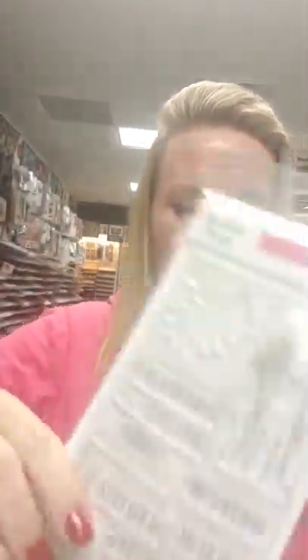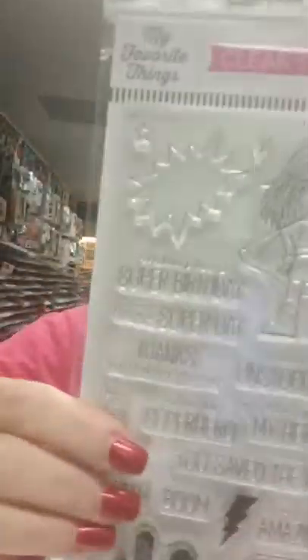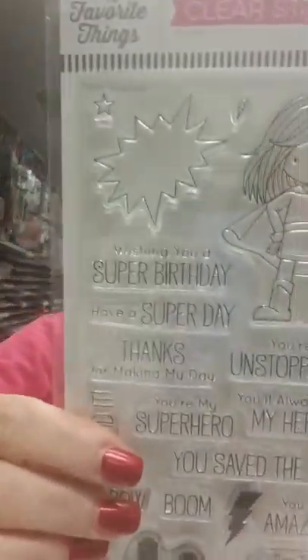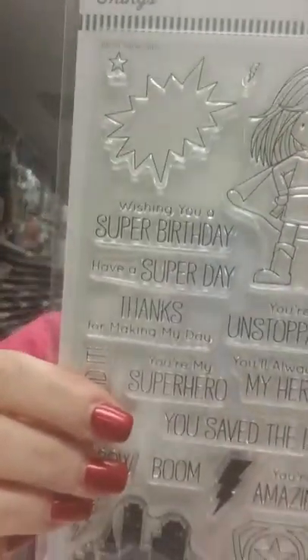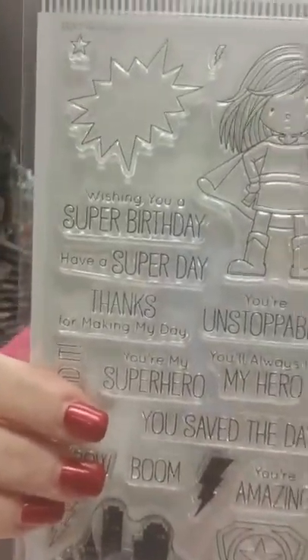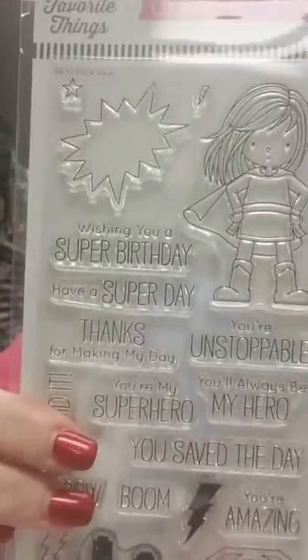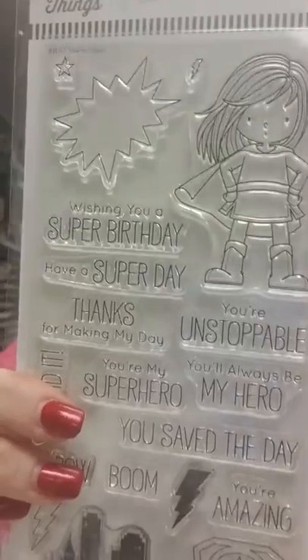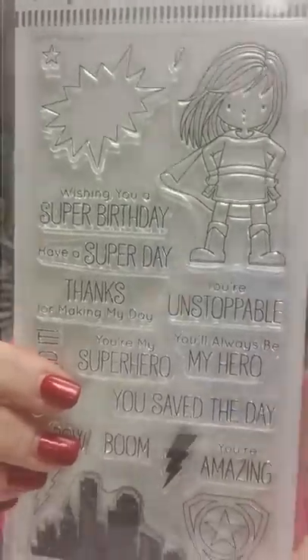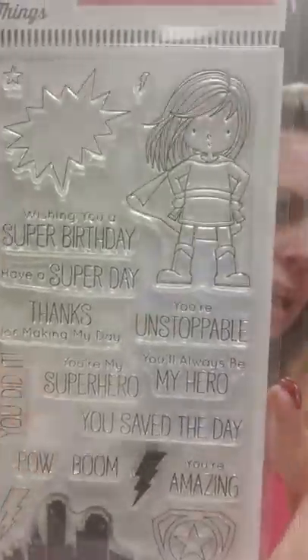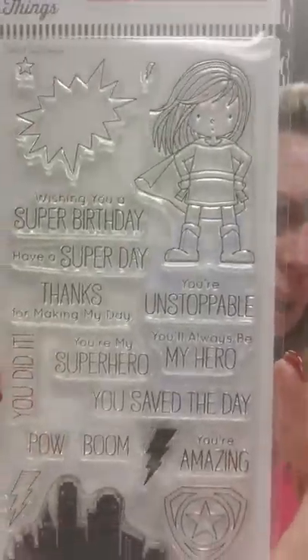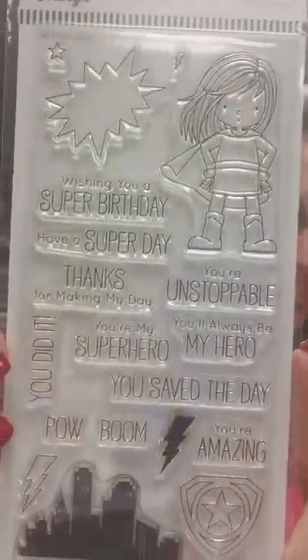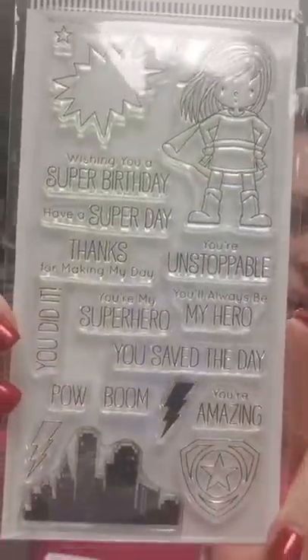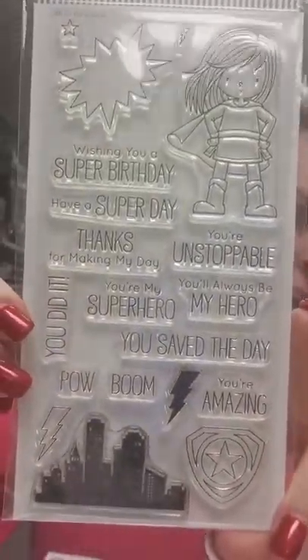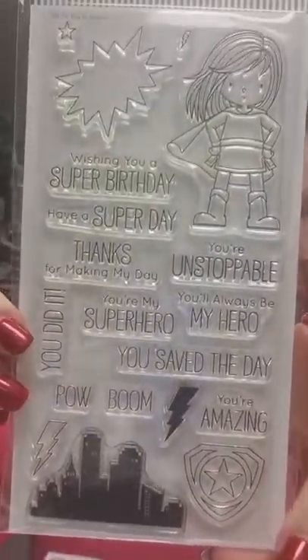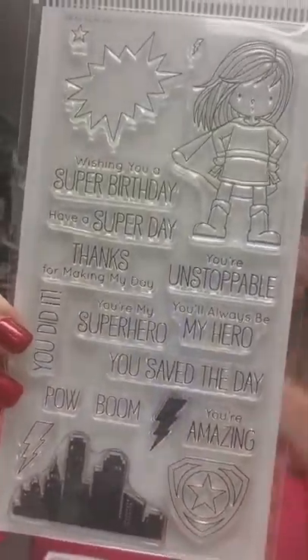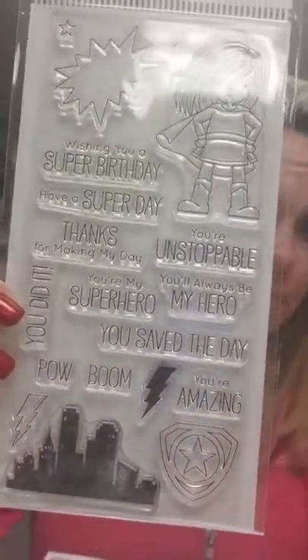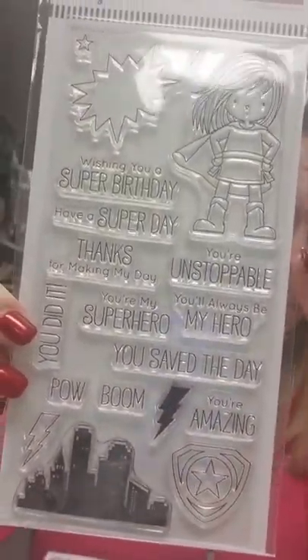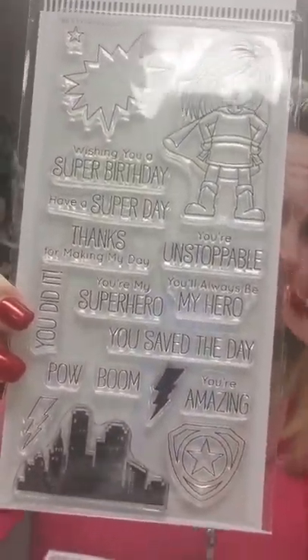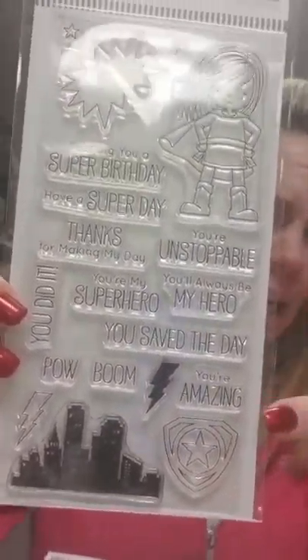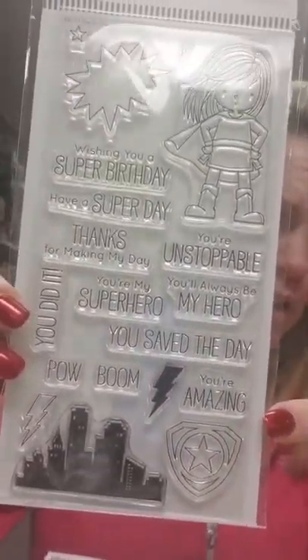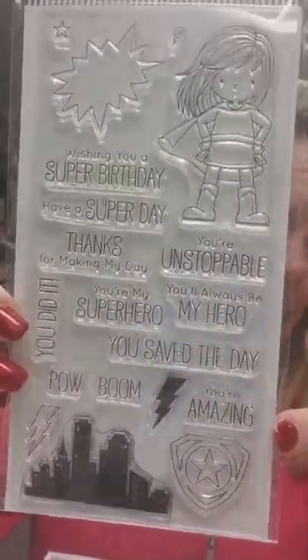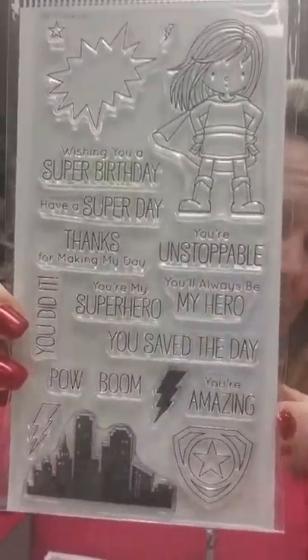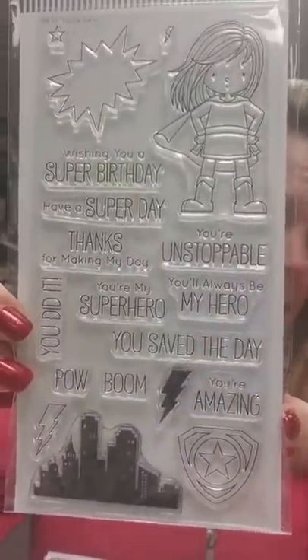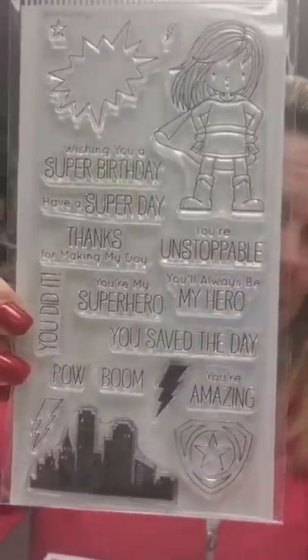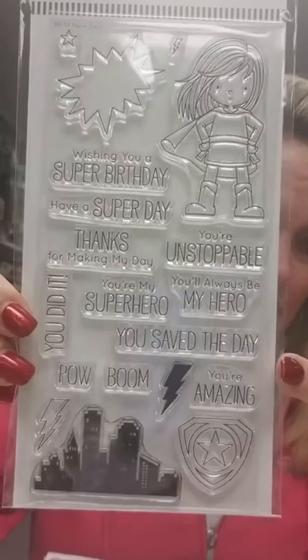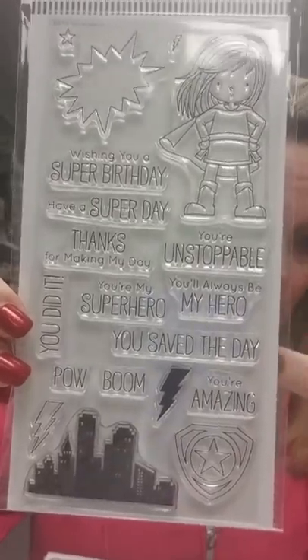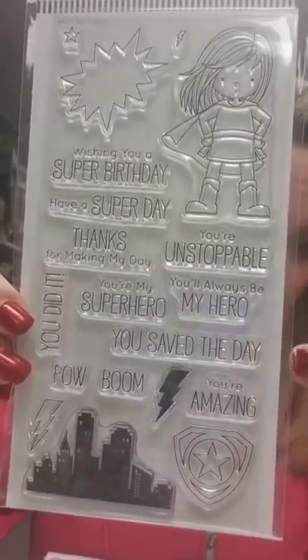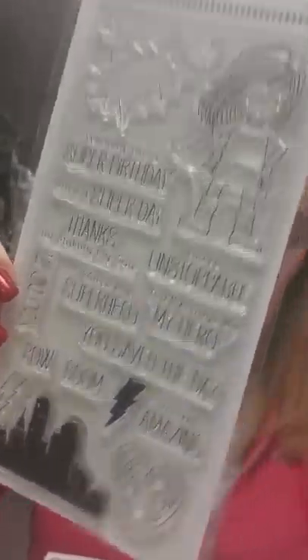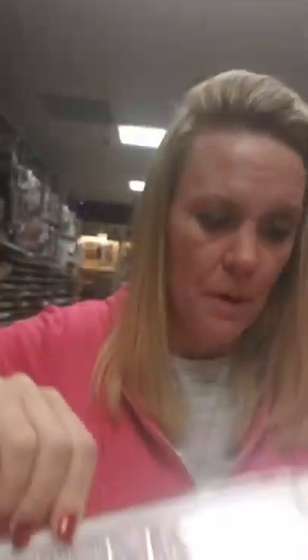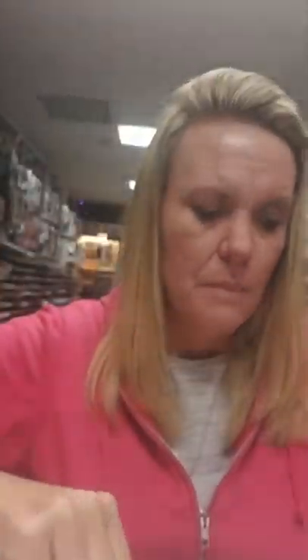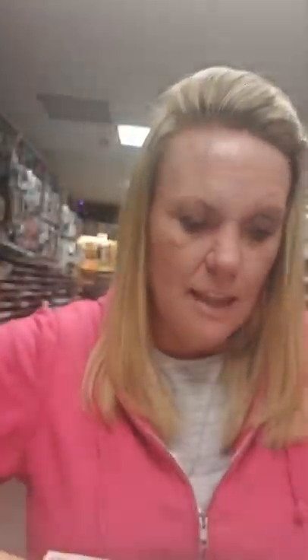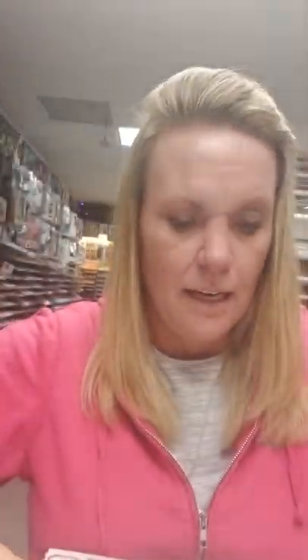This one here is called Your Super, and it is a superhero set. This has a die also, and I am also missing that item.